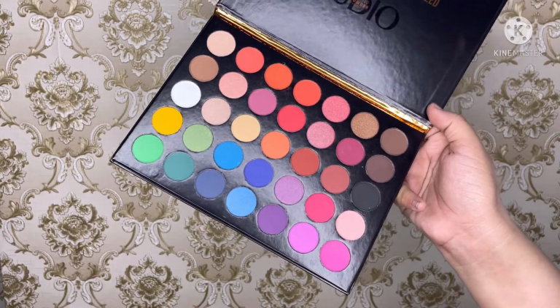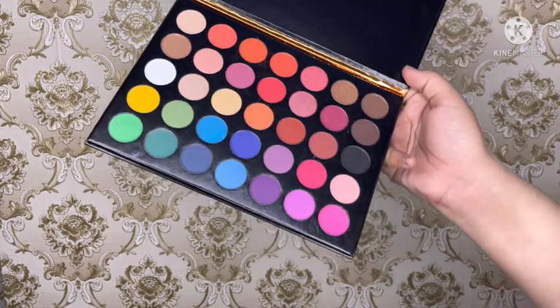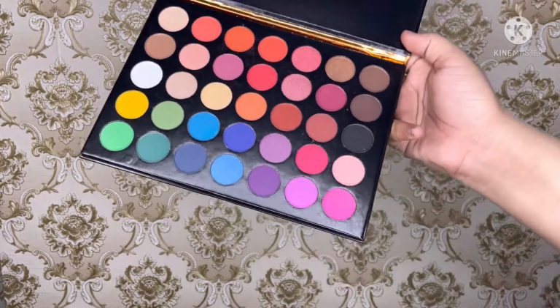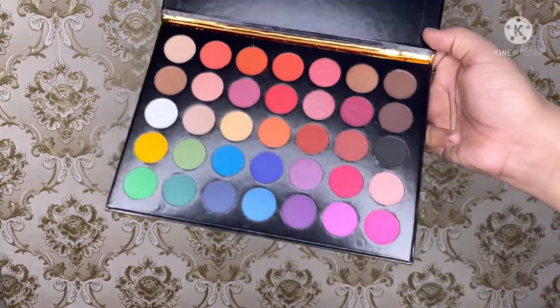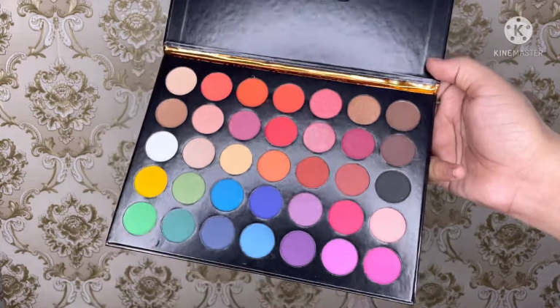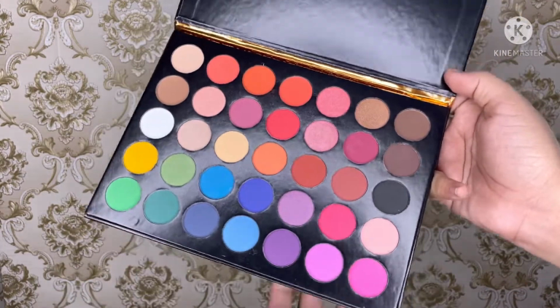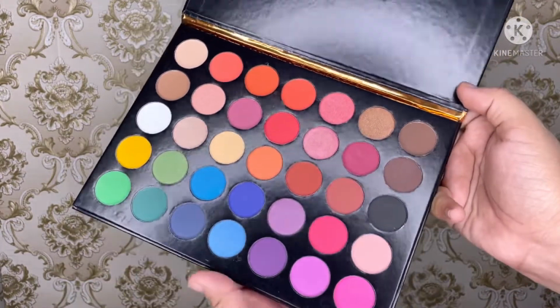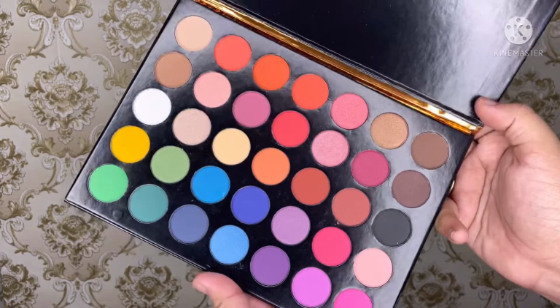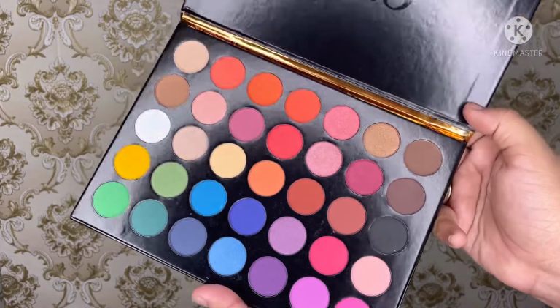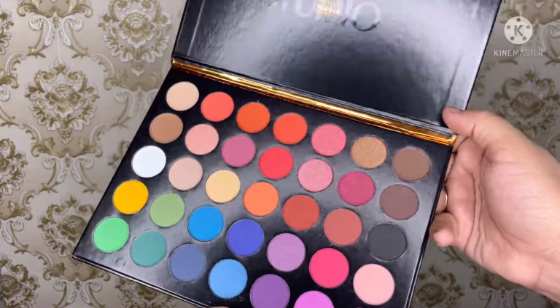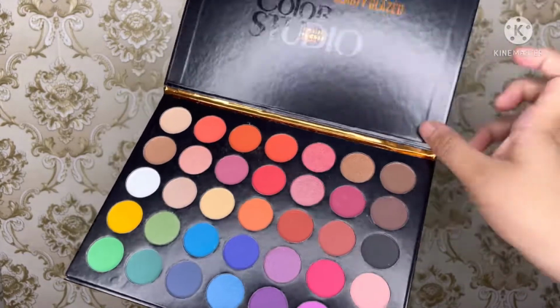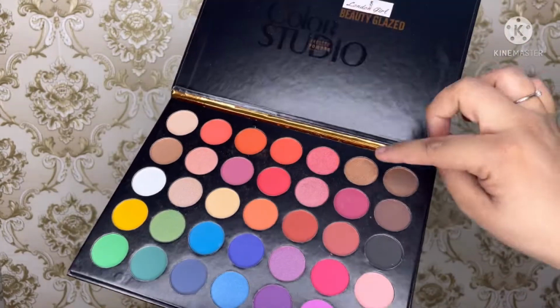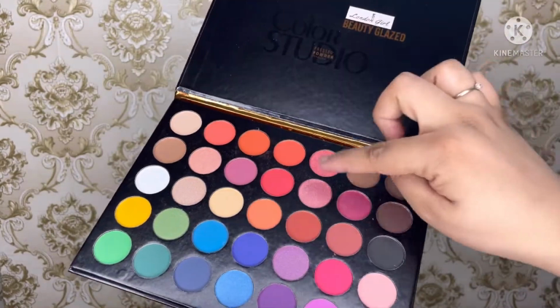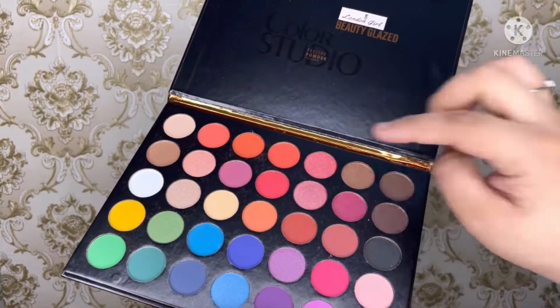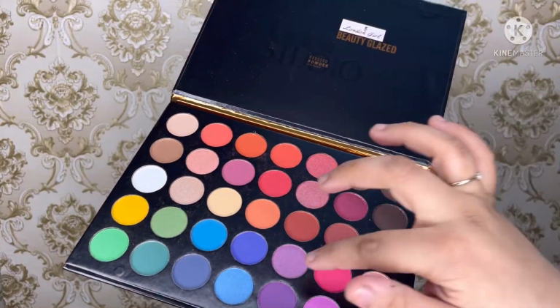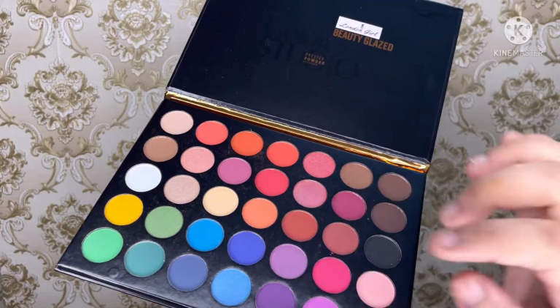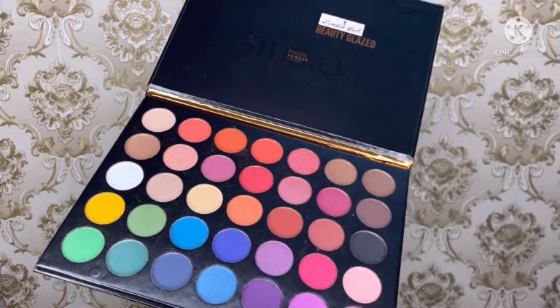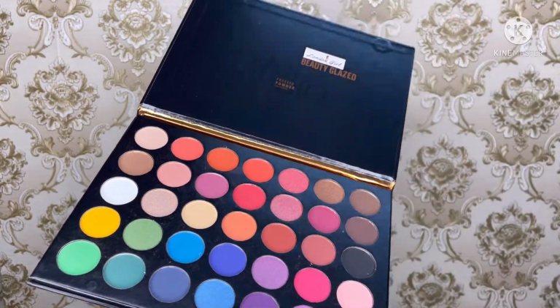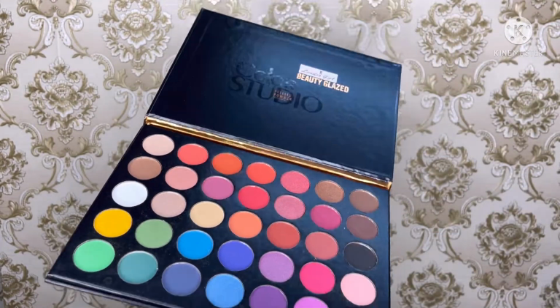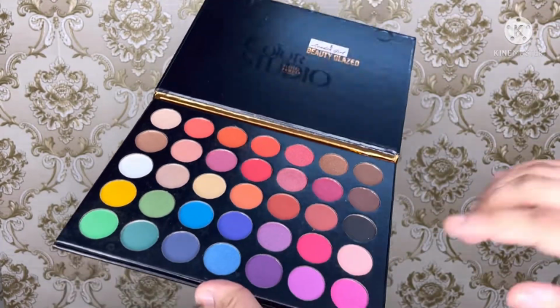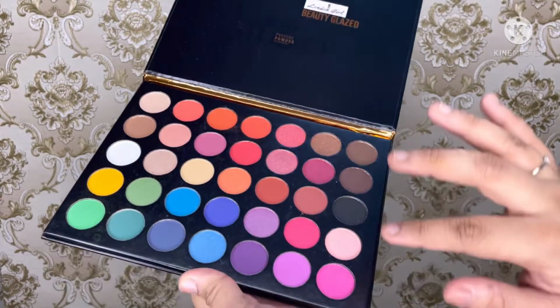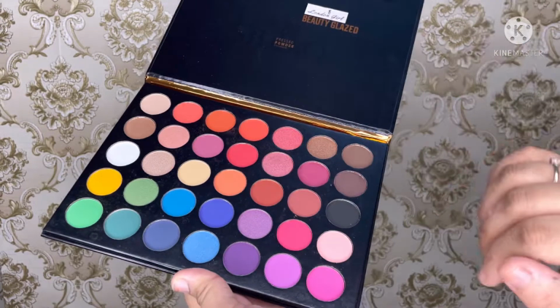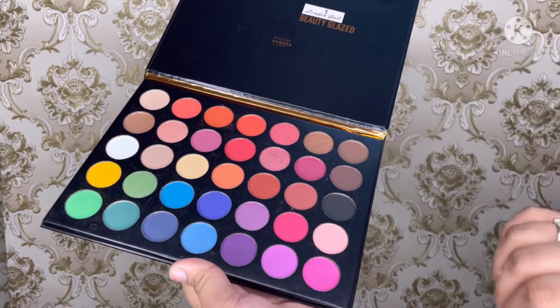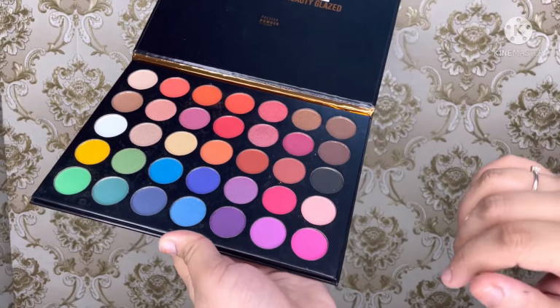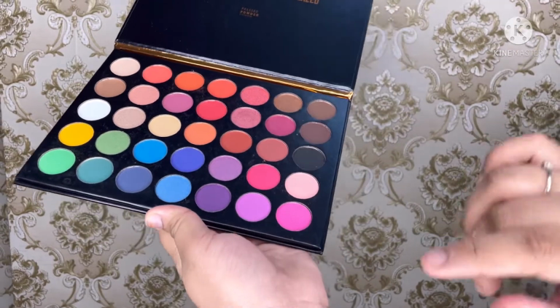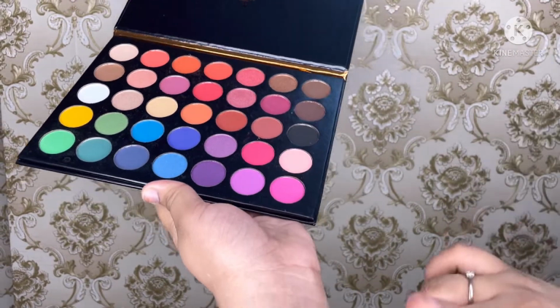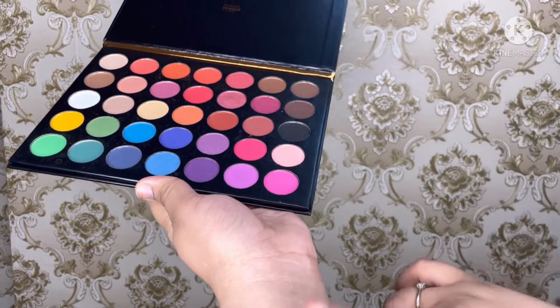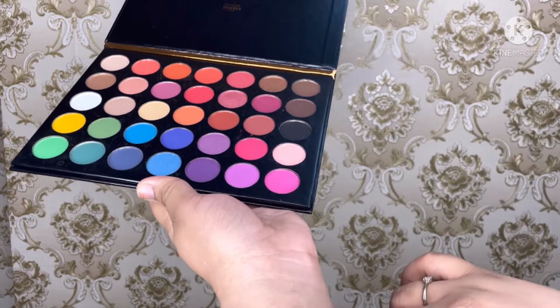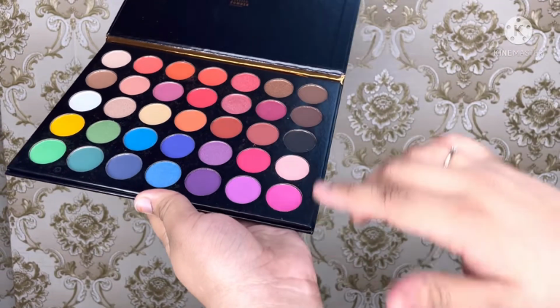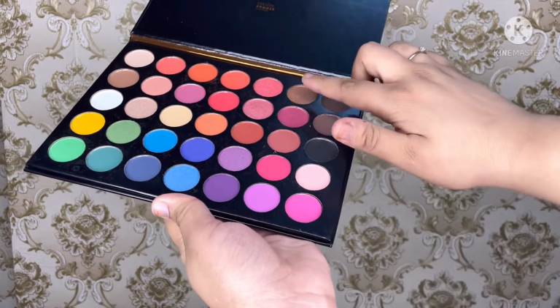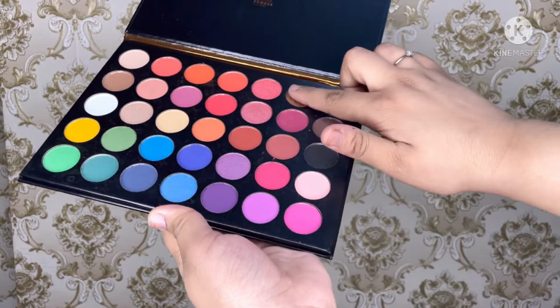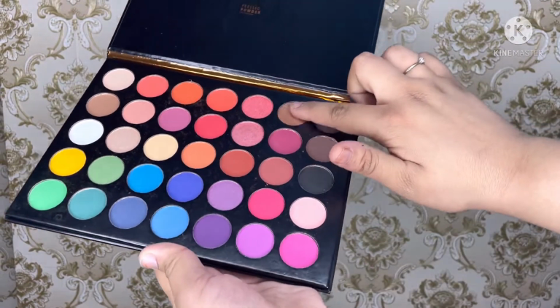And you know what the price is? This is only 250 rupees — and you can see it's on offer. There are some shimmer shades and some matte shades, so I will swatch it and show you the shimmer shades.